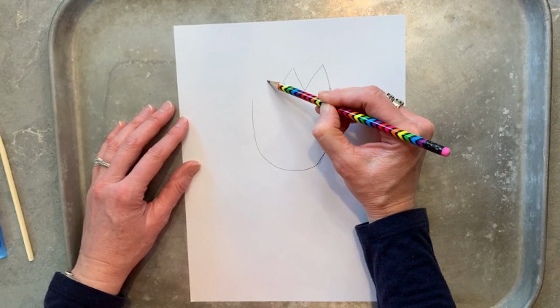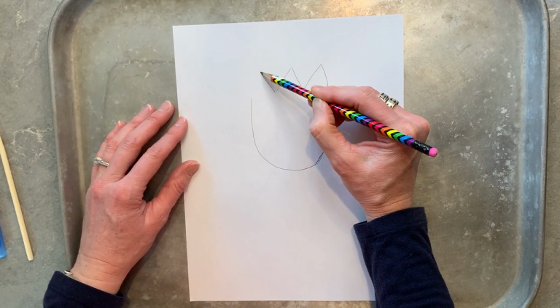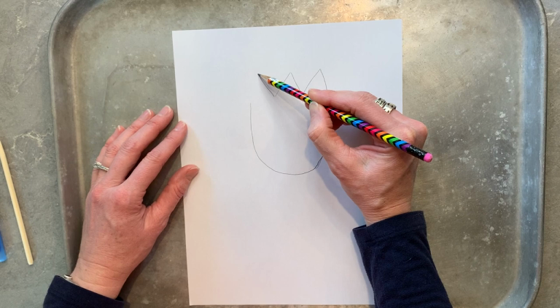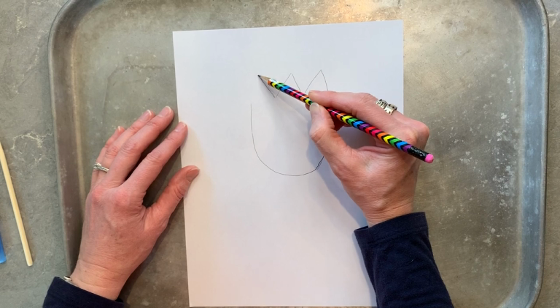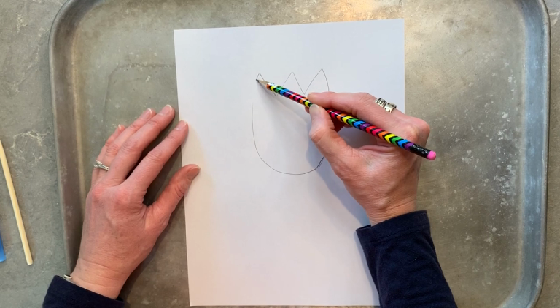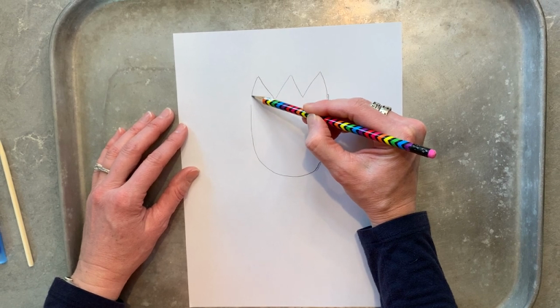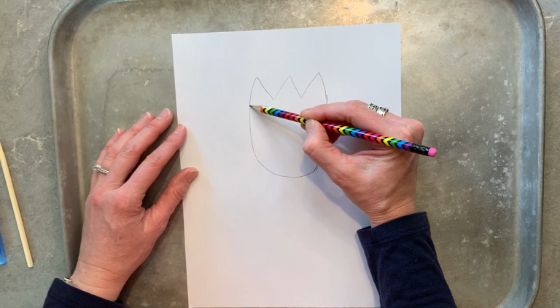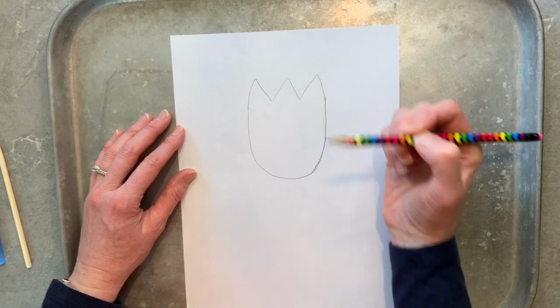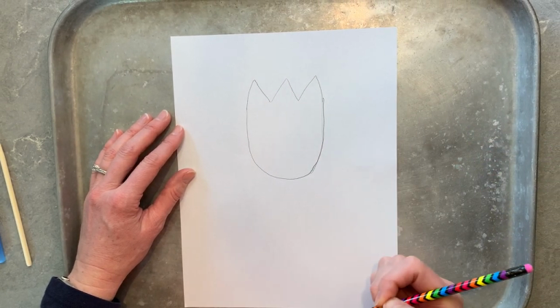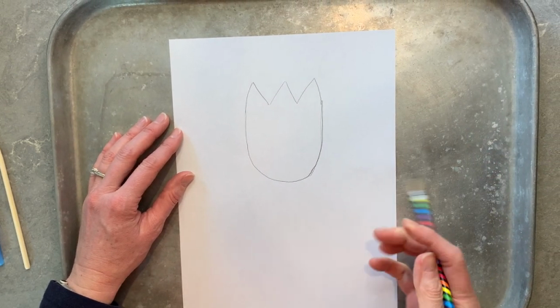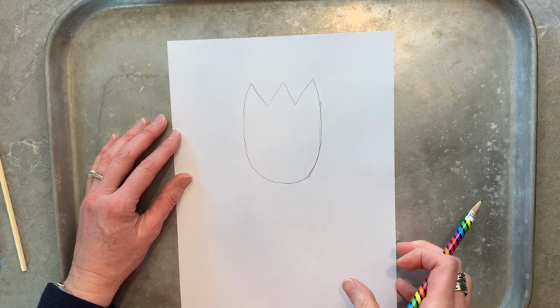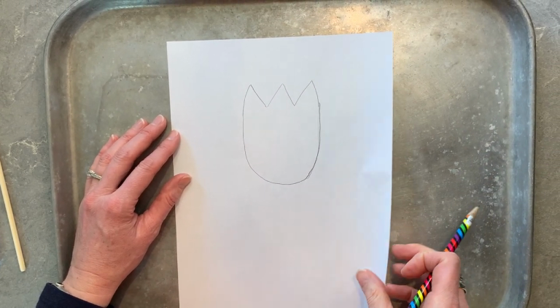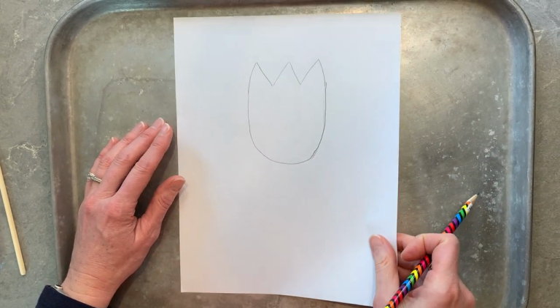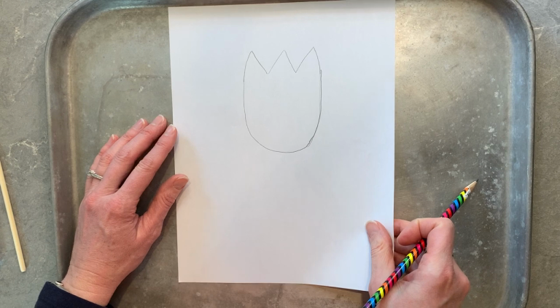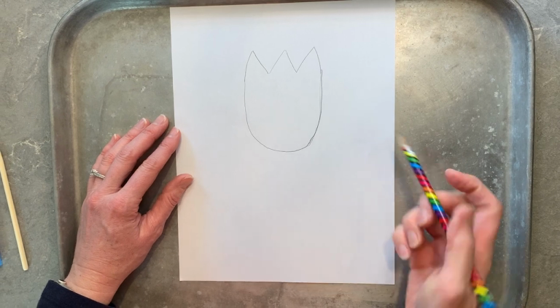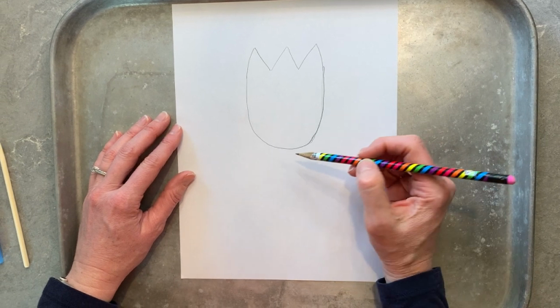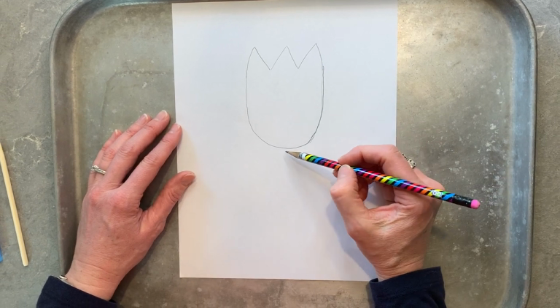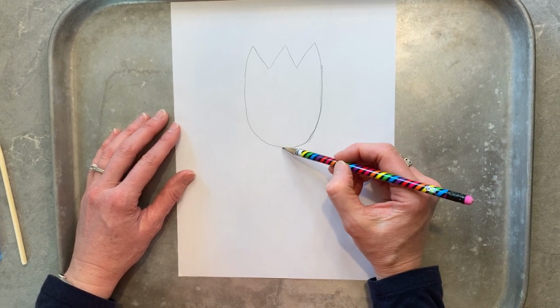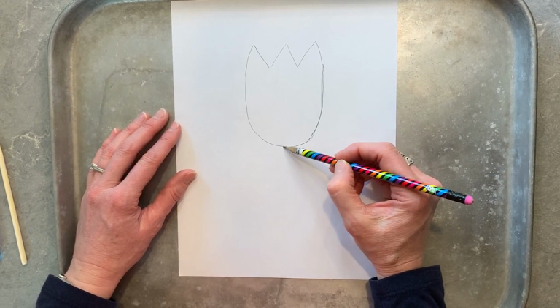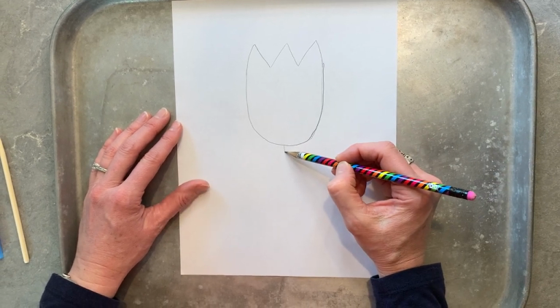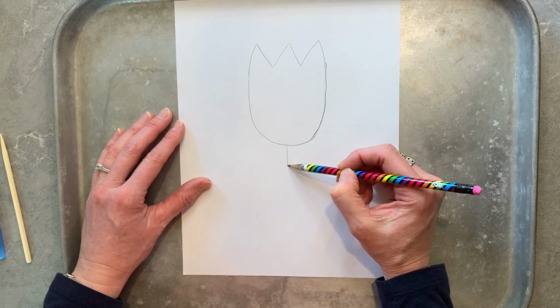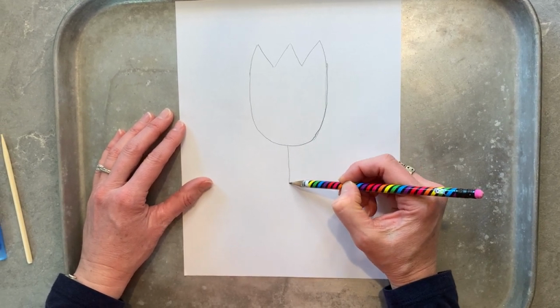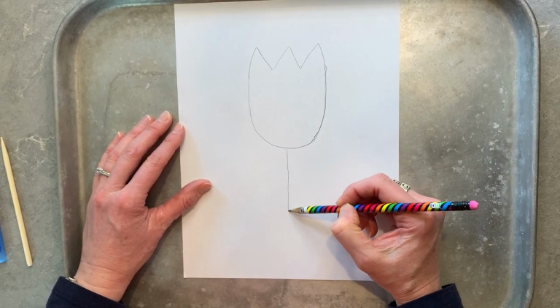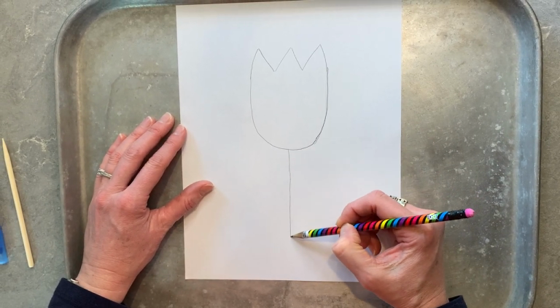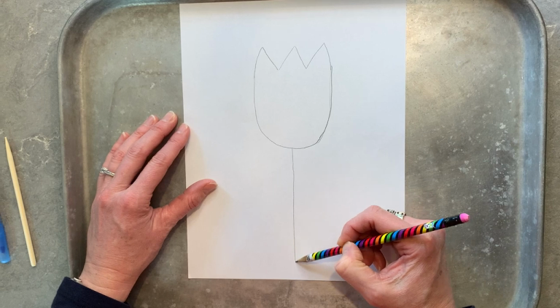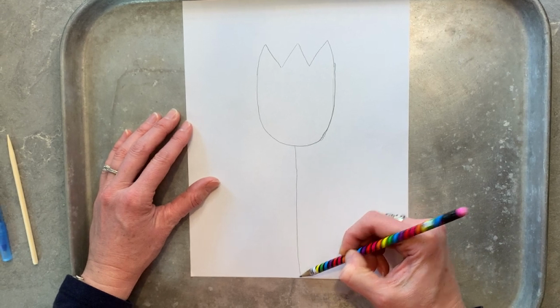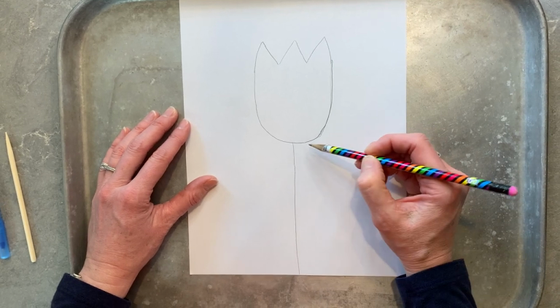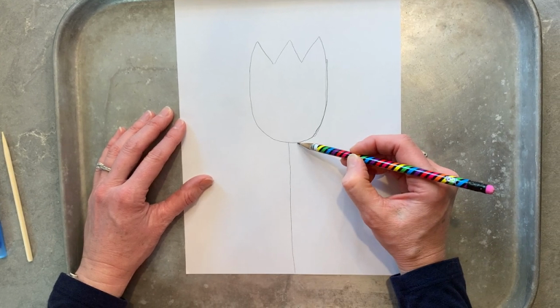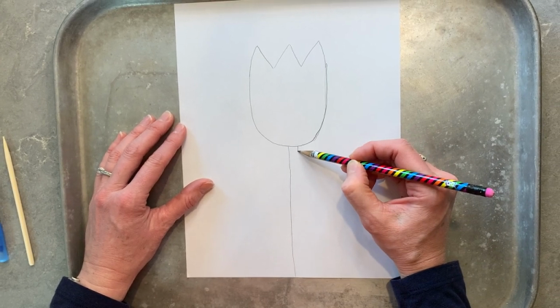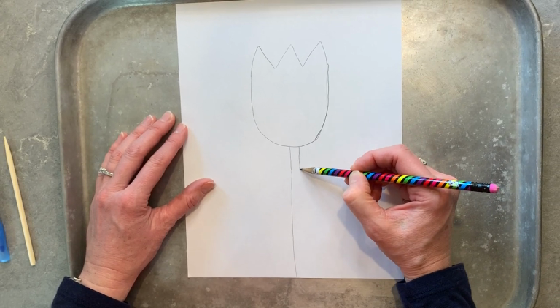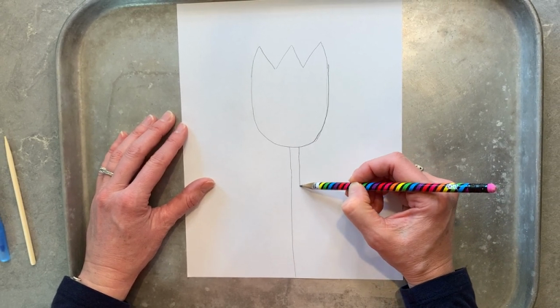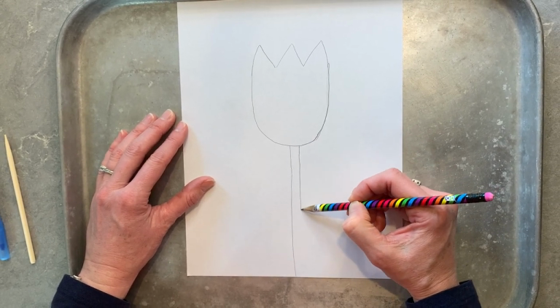A triangle up and then connect it to your U shape. Then our next step is going to be drawing a big skinny rectangle down at the bottom for the stem.